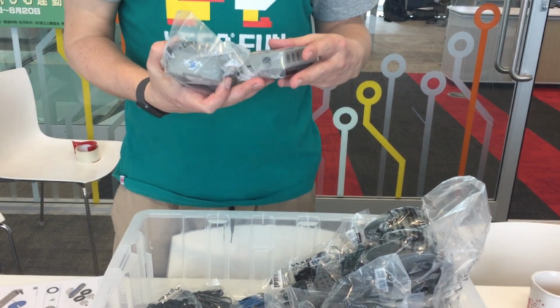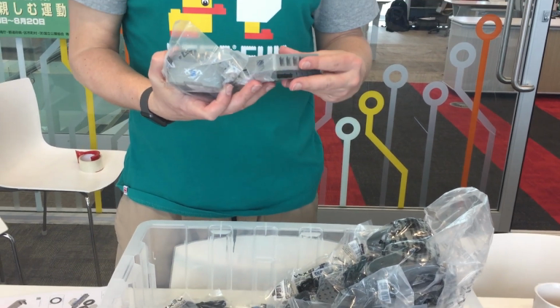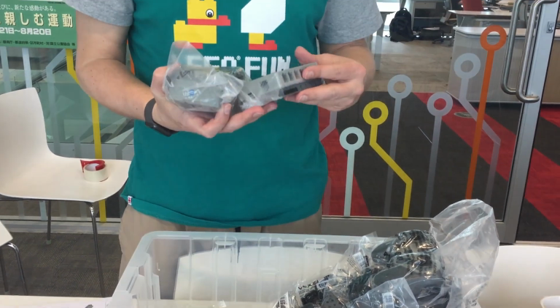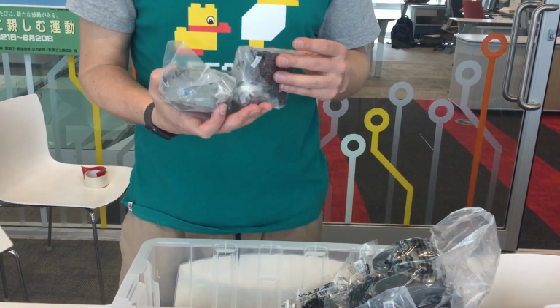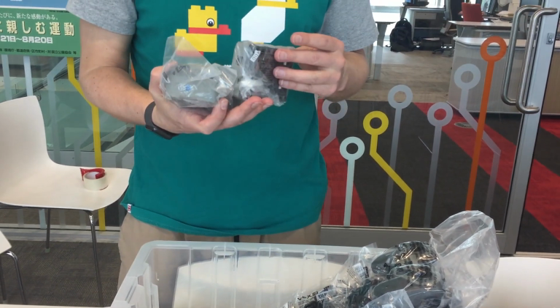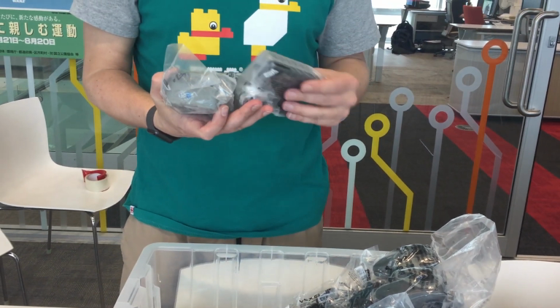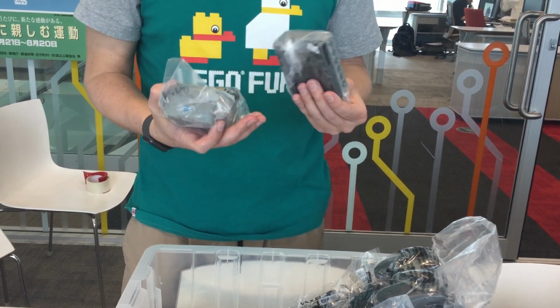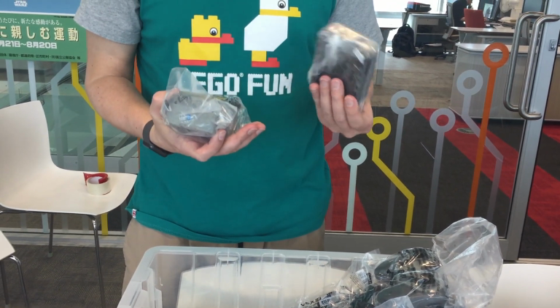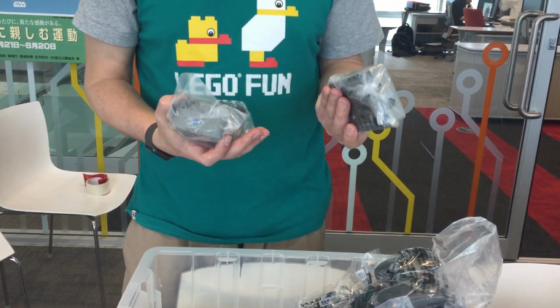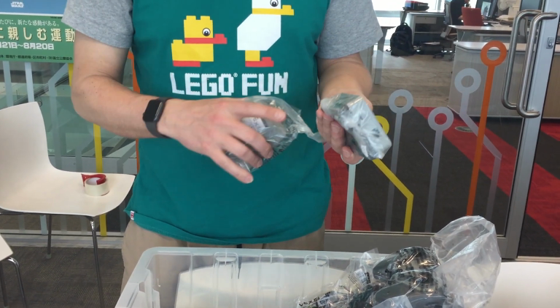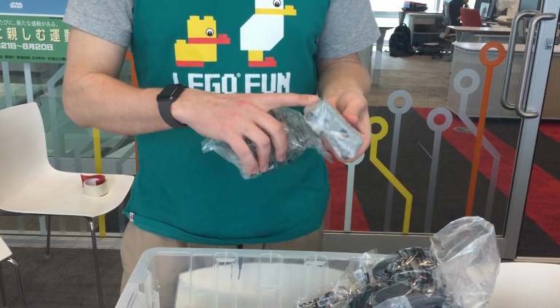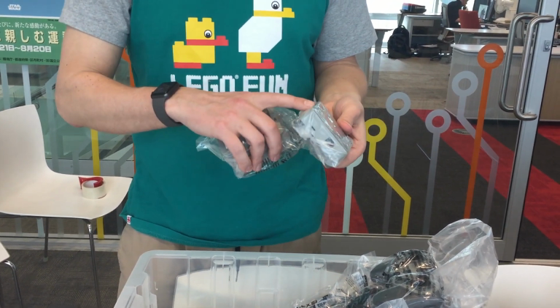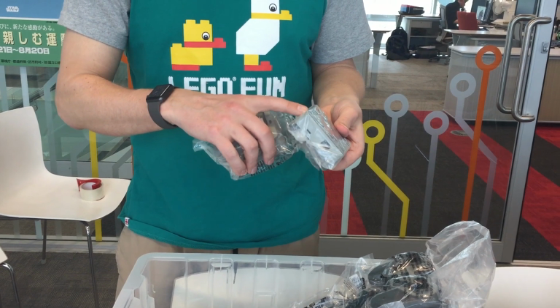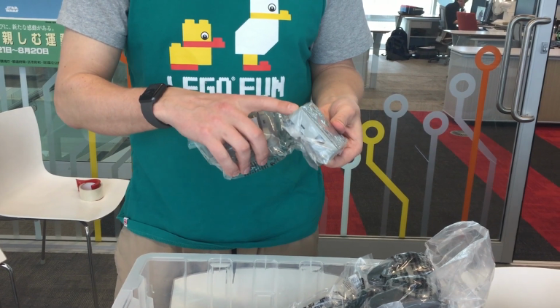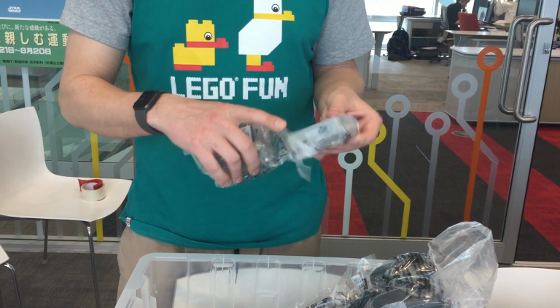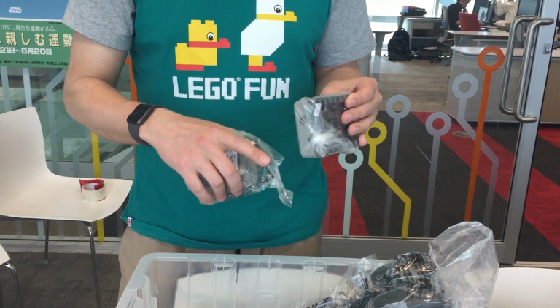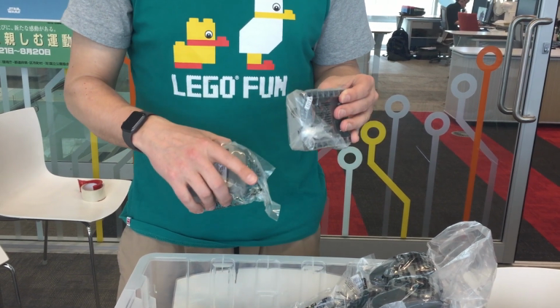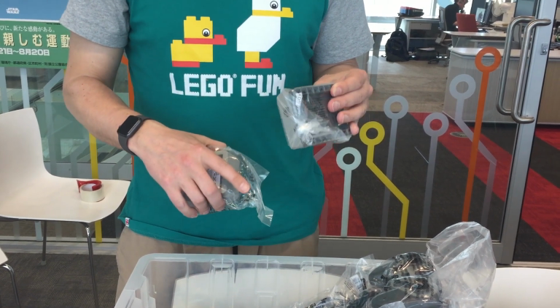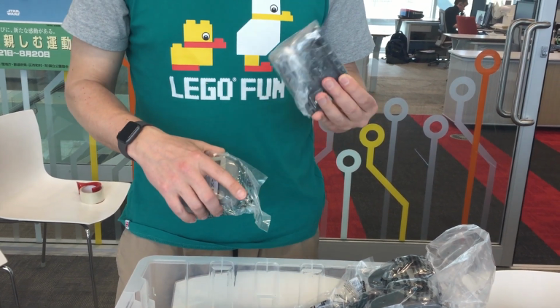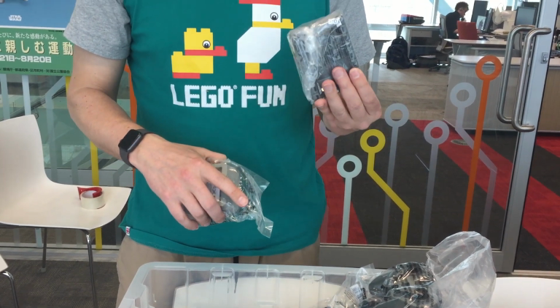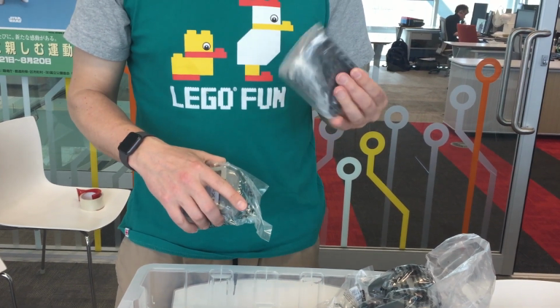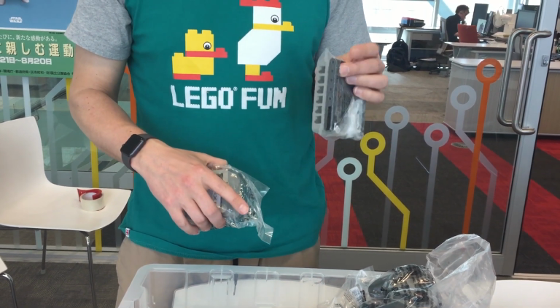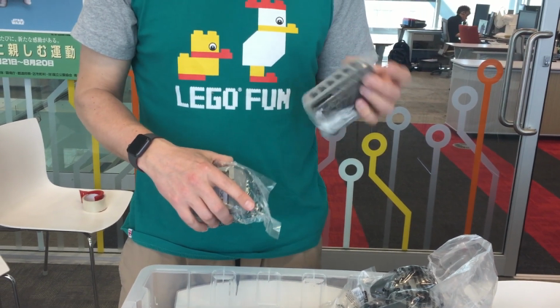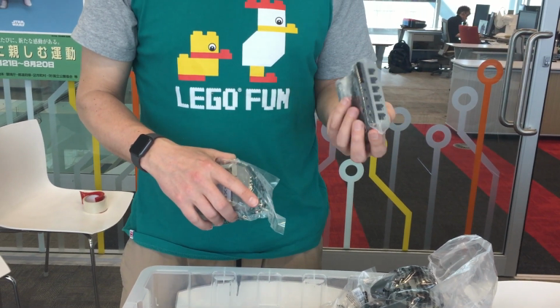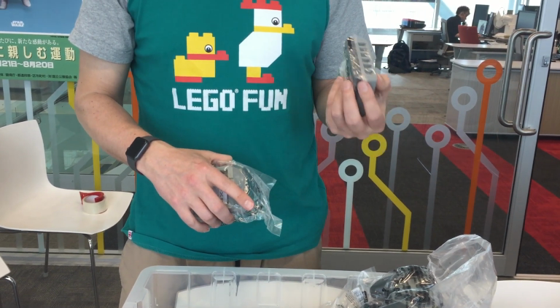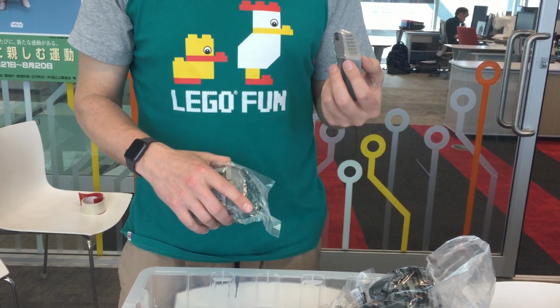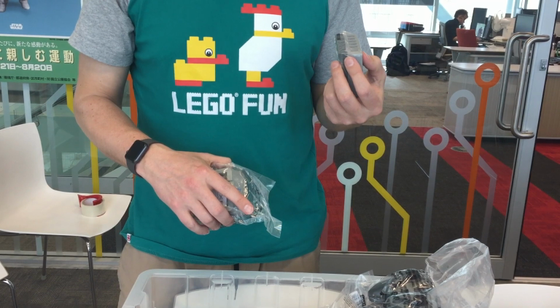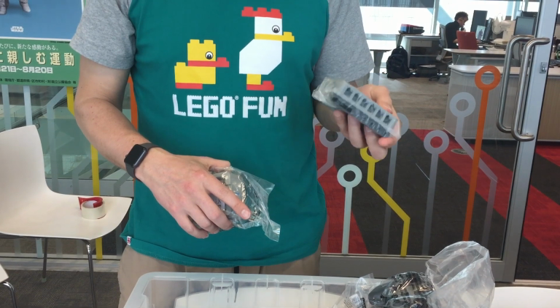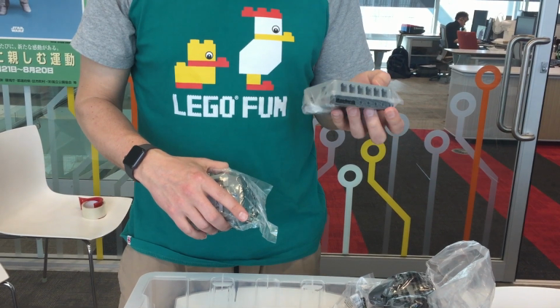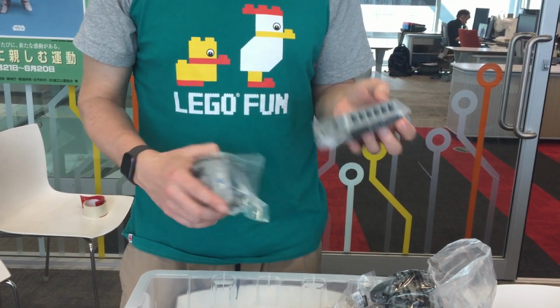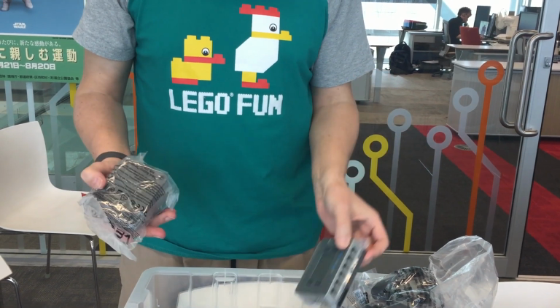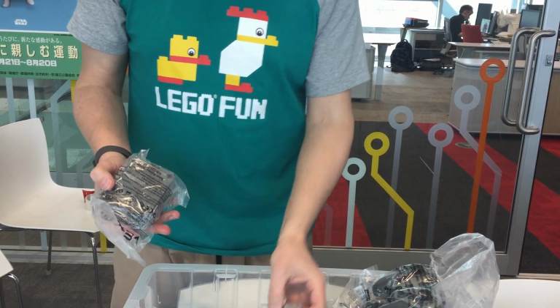Here we have — I suppose this is the brain — which has 1, 2, 3, 4, 5, 6... 12, 13 inputs and outputs. That's a good number.